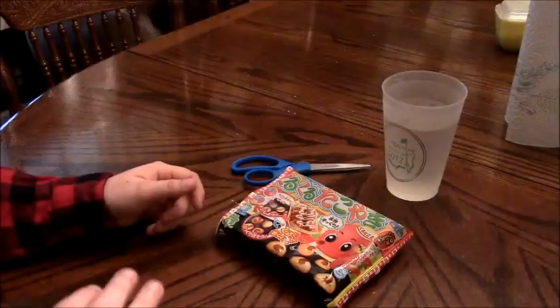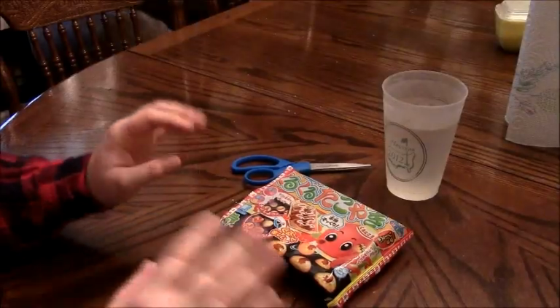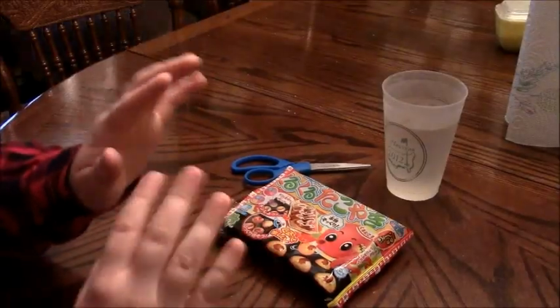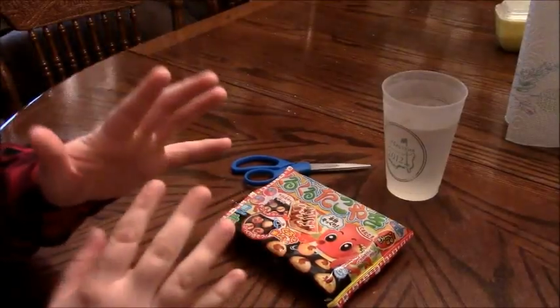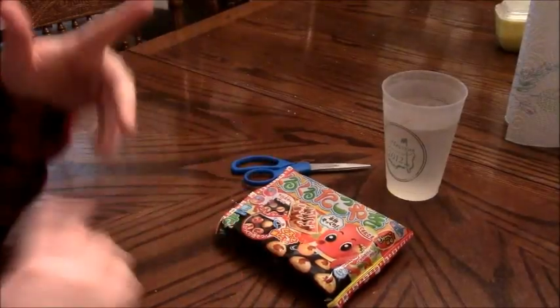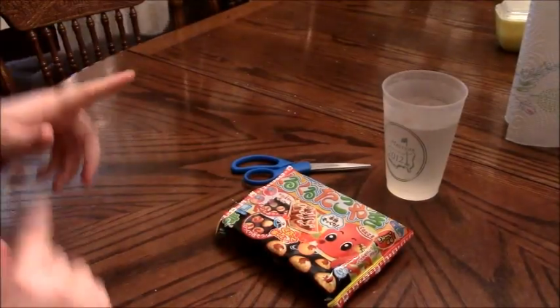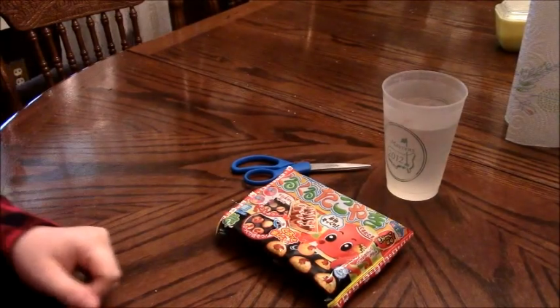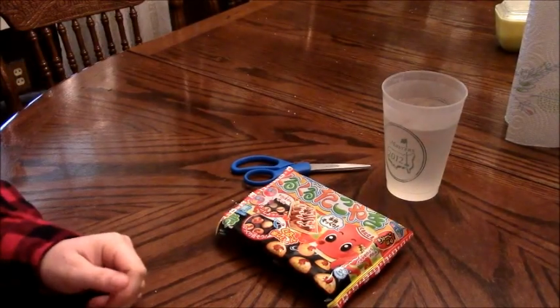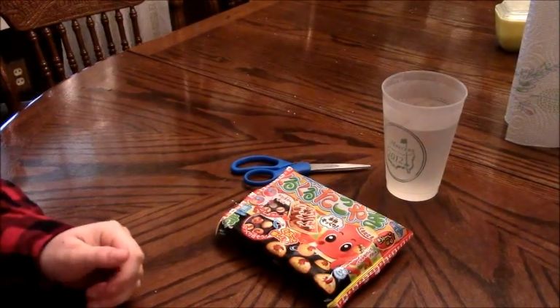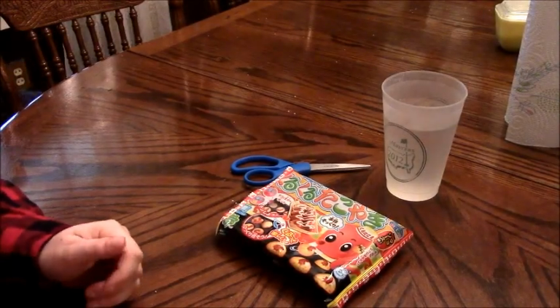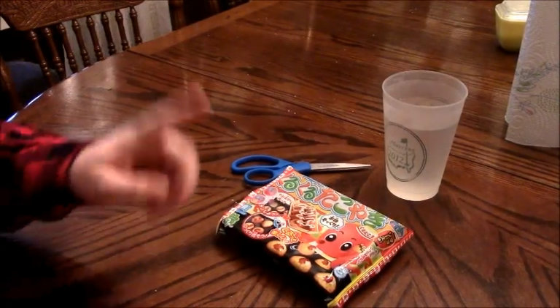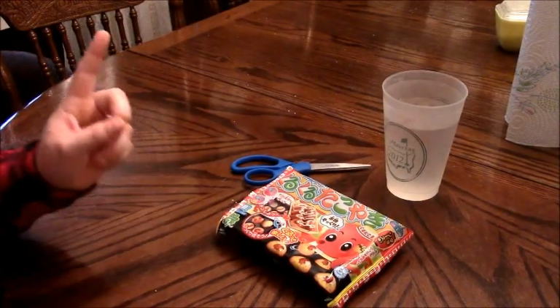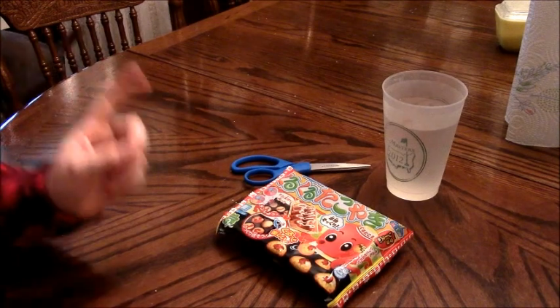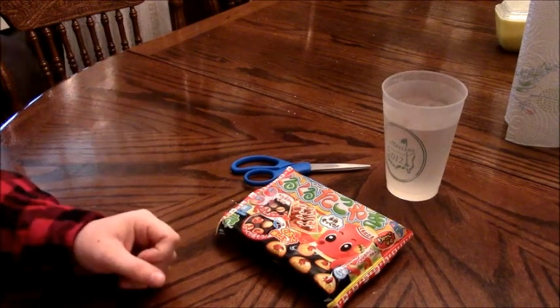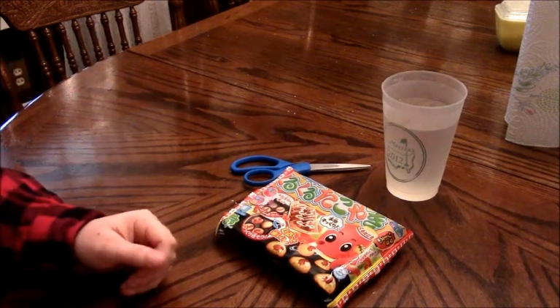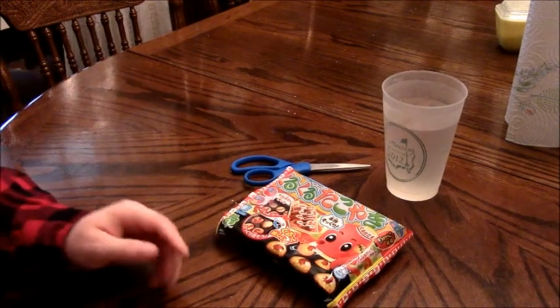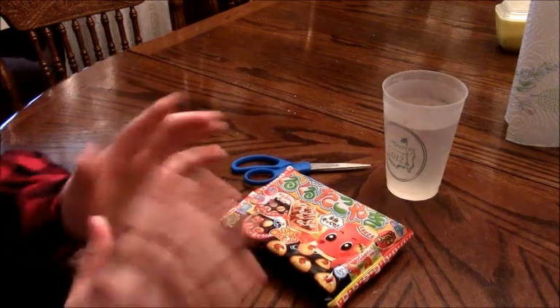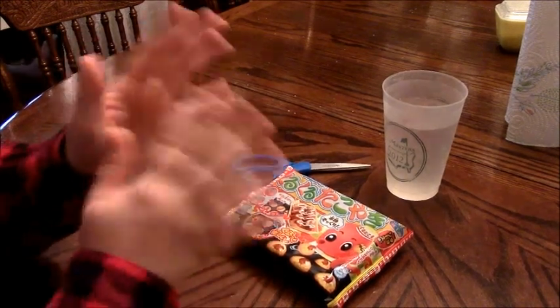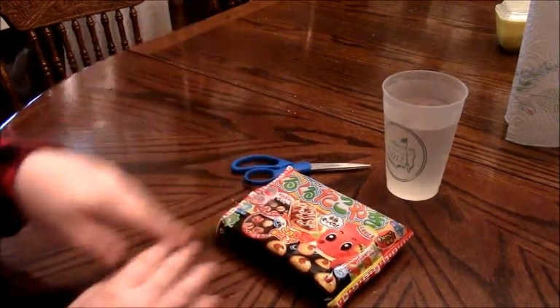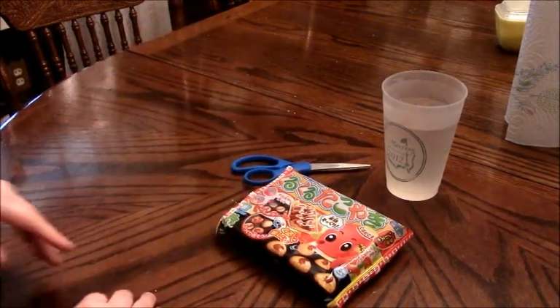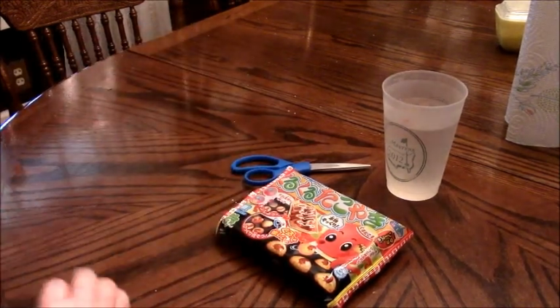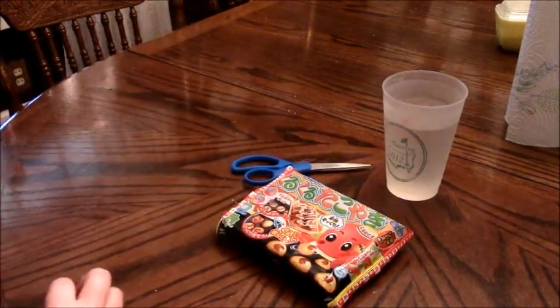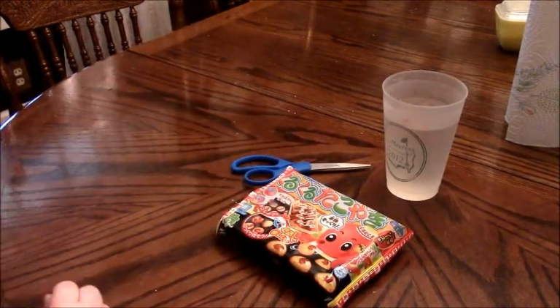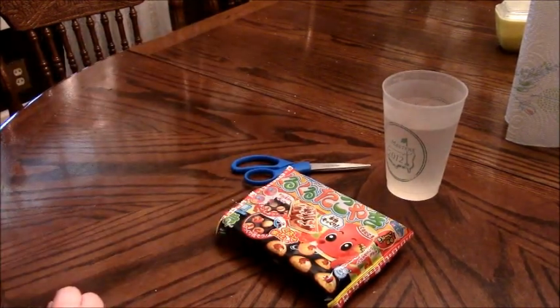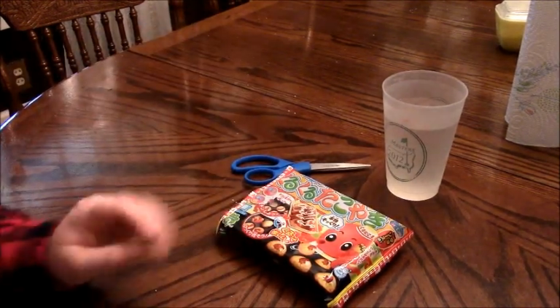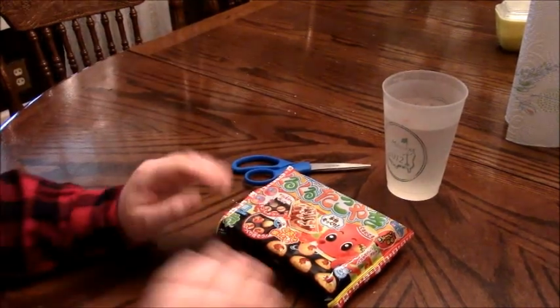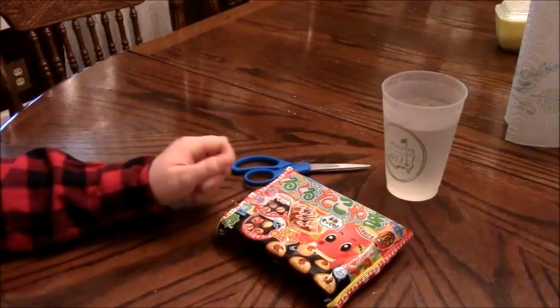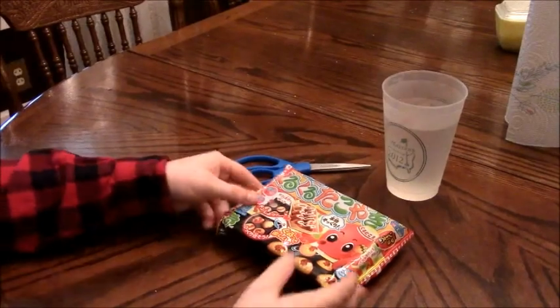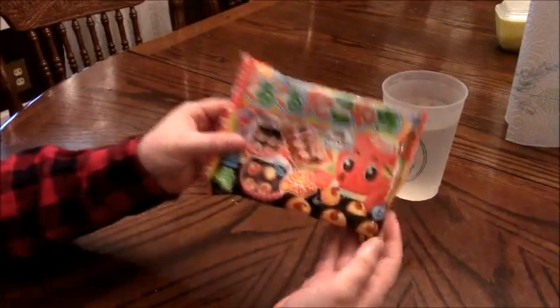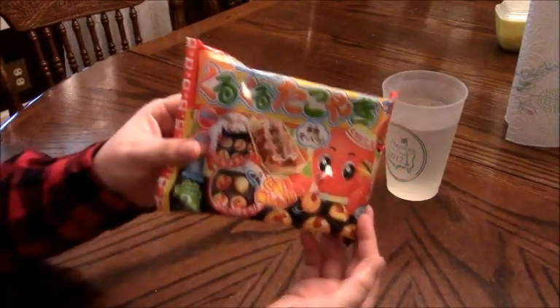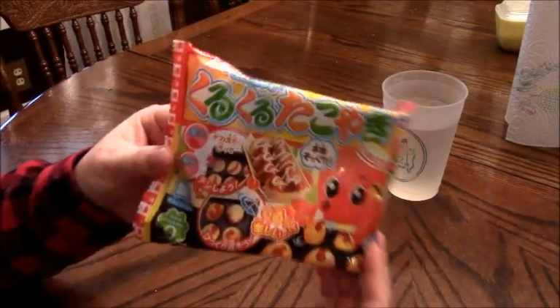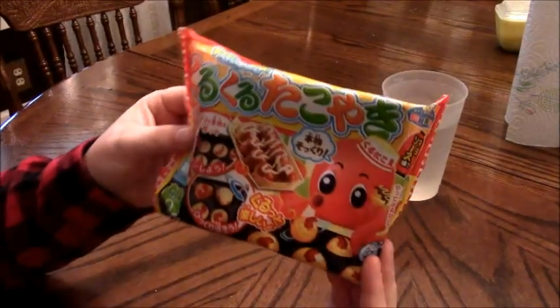I'll go ahead and warn you — sorry if you hear a bunch of movement and claw sounds, or even see anything in the background. That's just Makkachin playing around. So, here's what you're going to need: your Takoyaki kit!